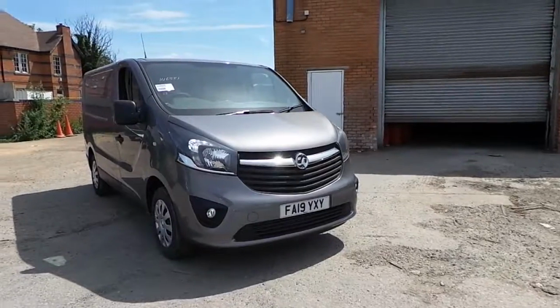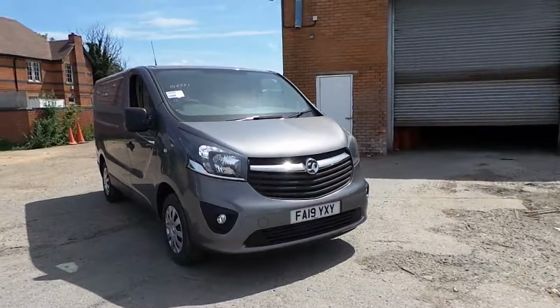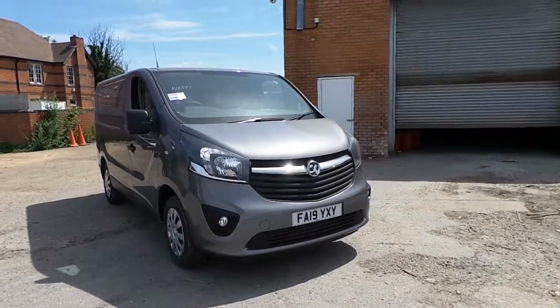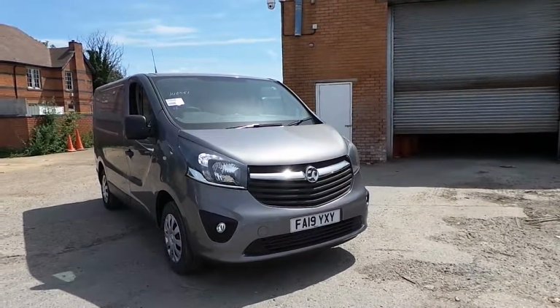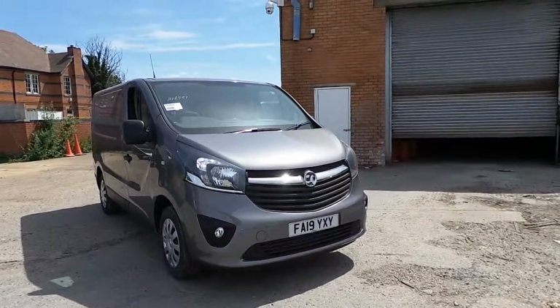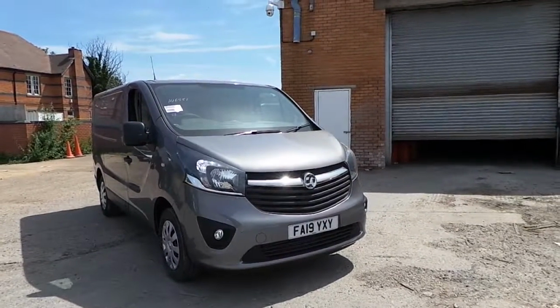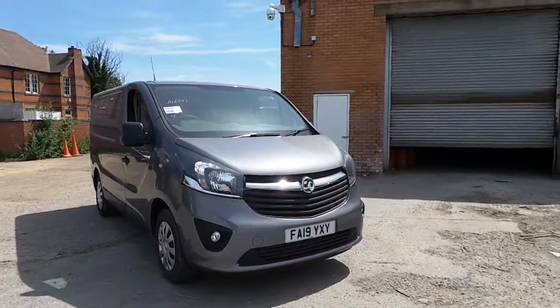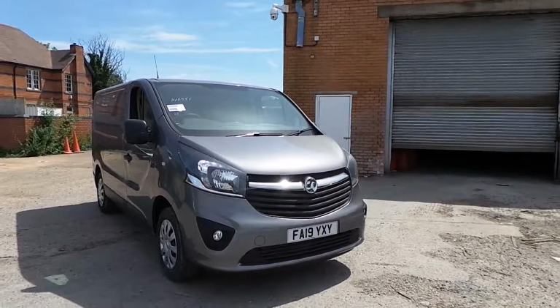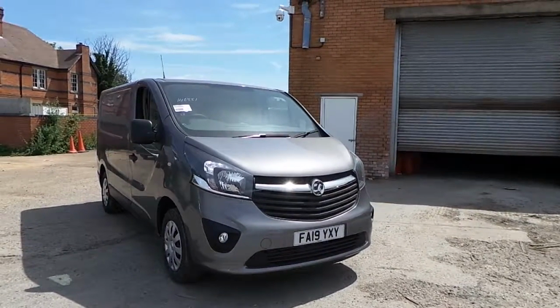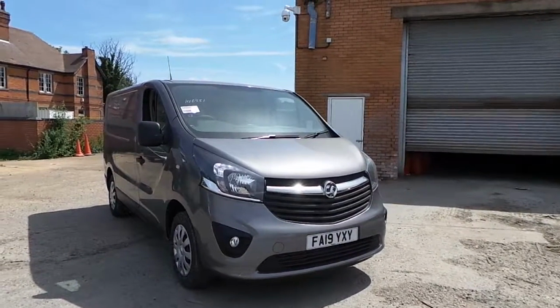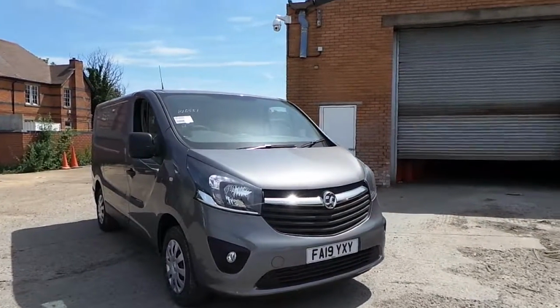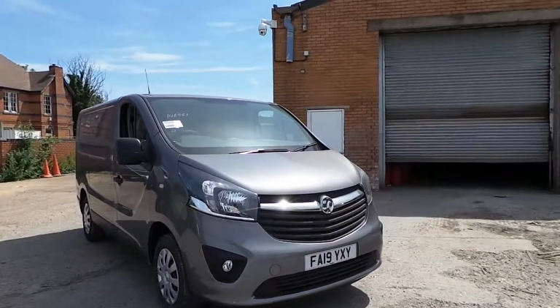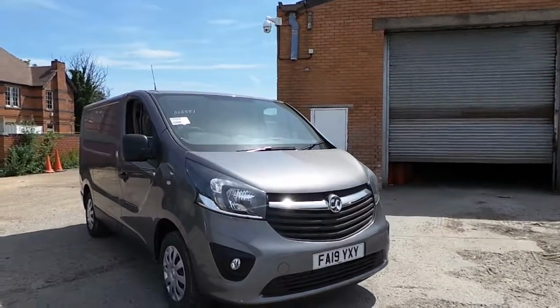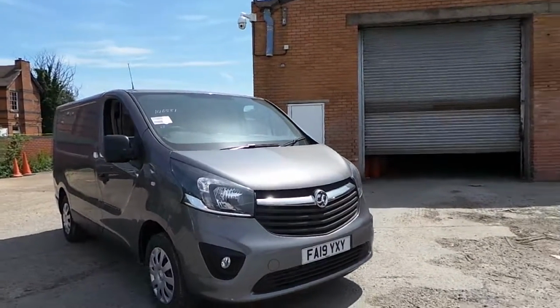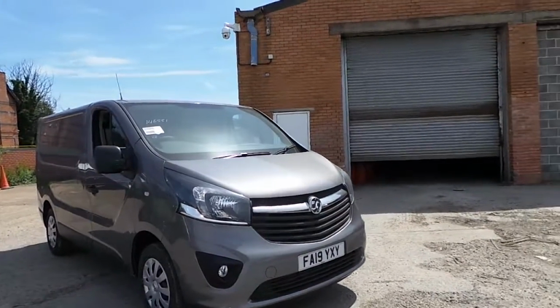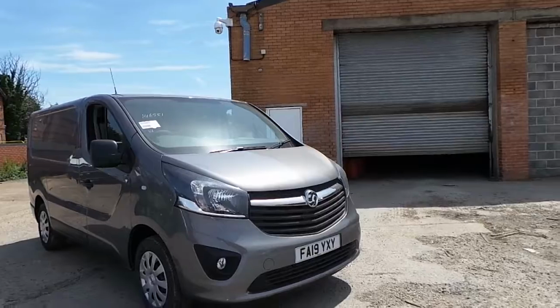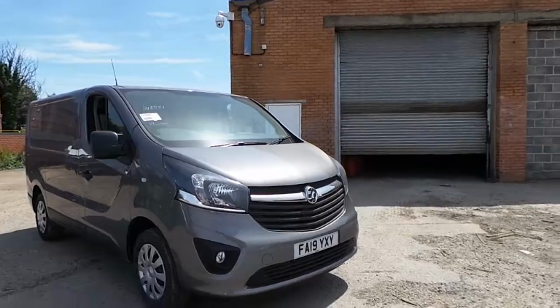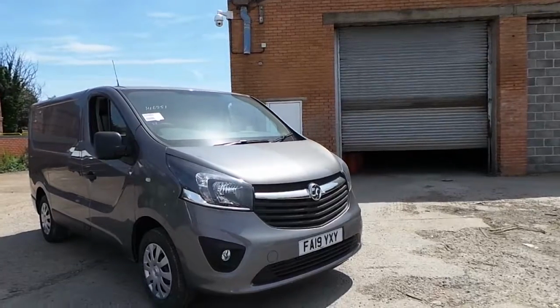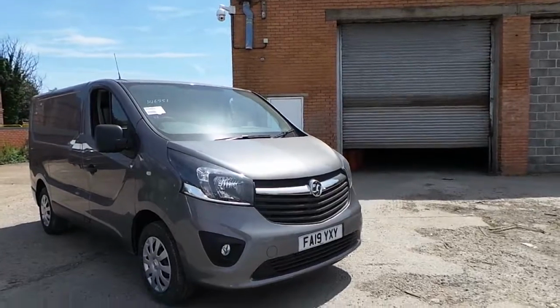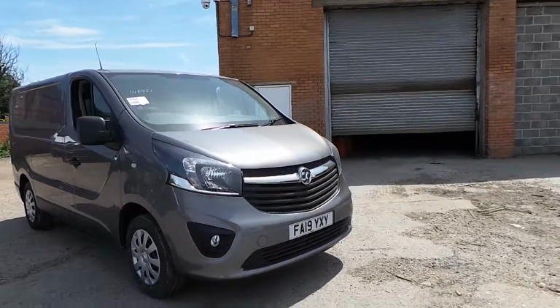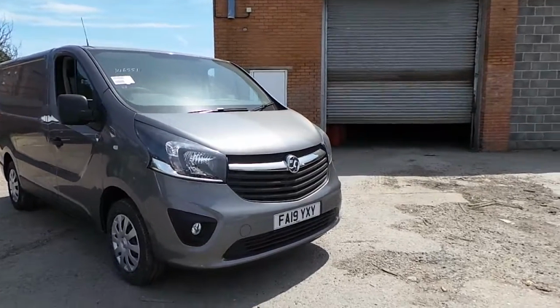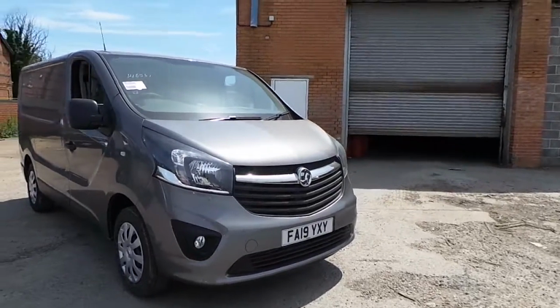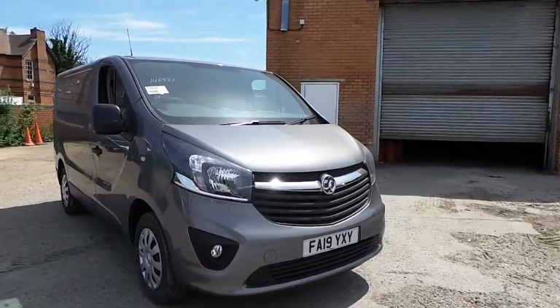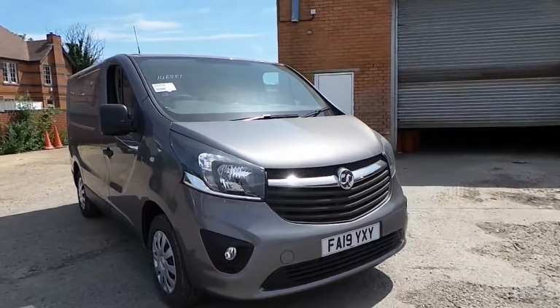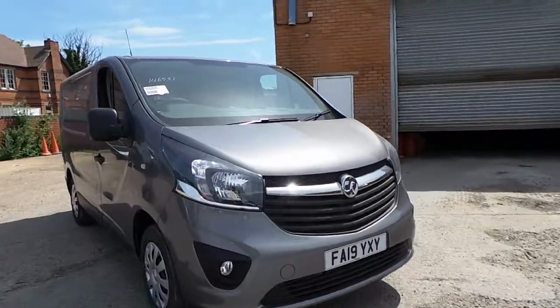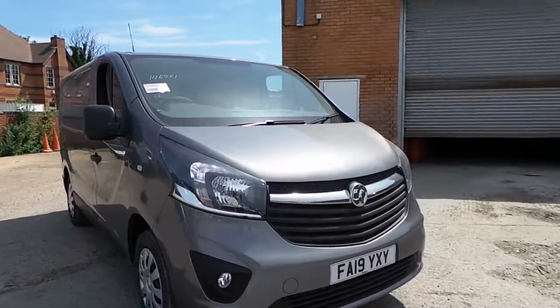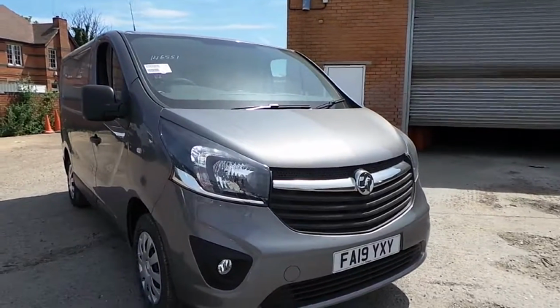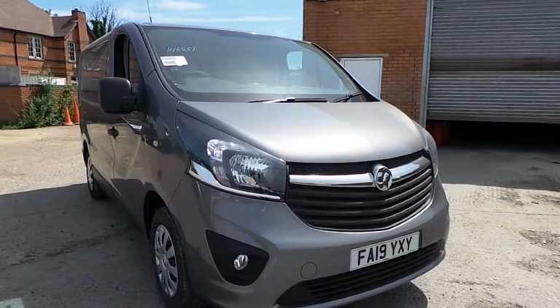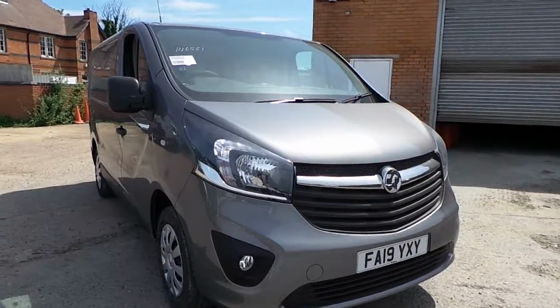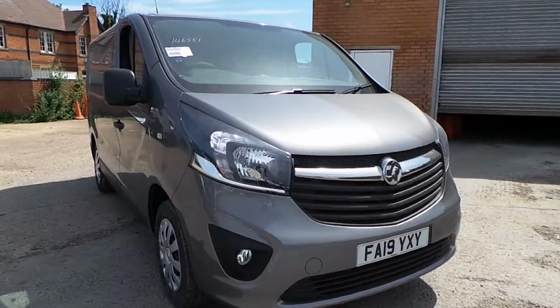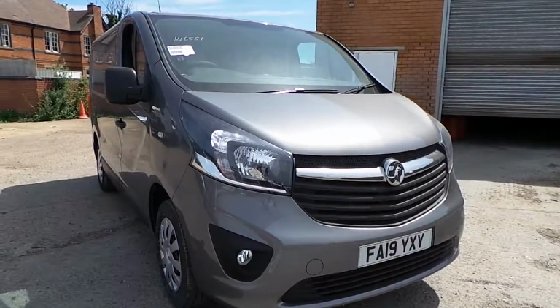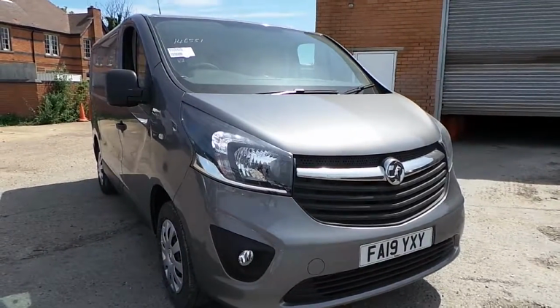Welcome to Pentagon Nottingham Hall. Here we have the Vauxhall Vivaro 2700 1.6 CDTi, and as you can see this vehicle is on a 19 plate and in grey.